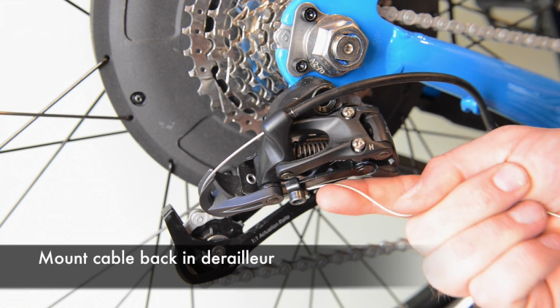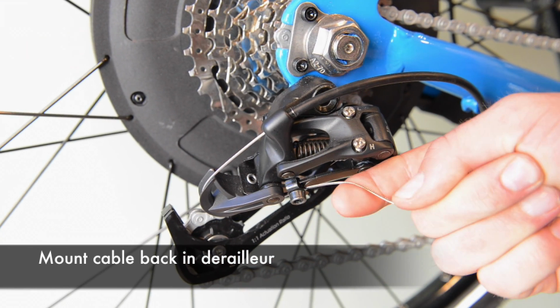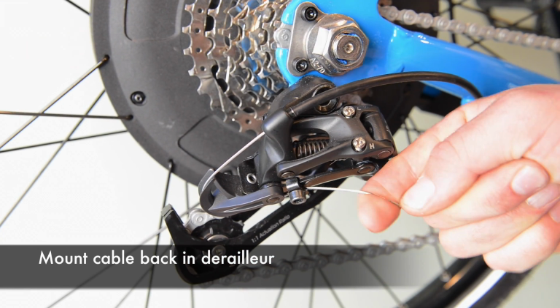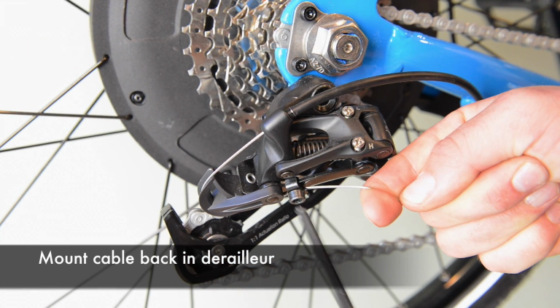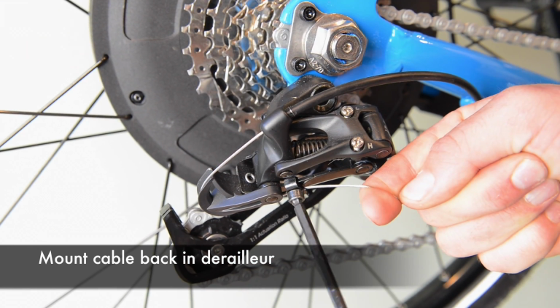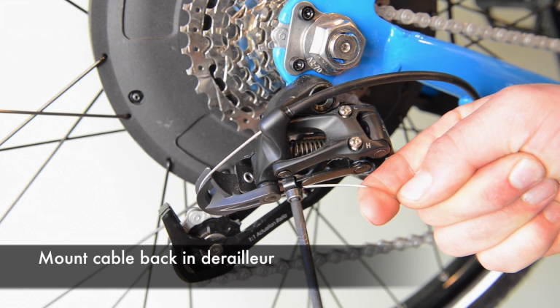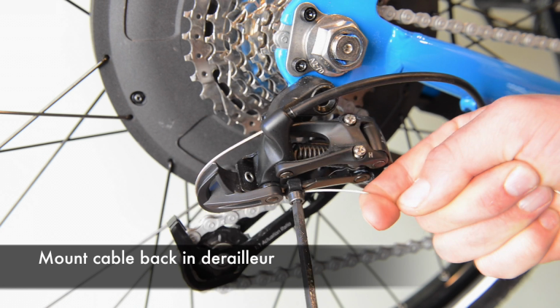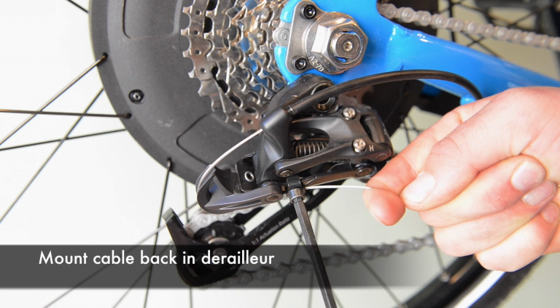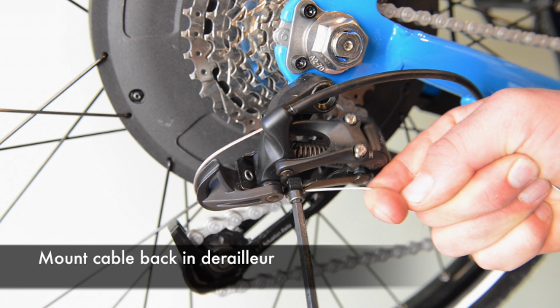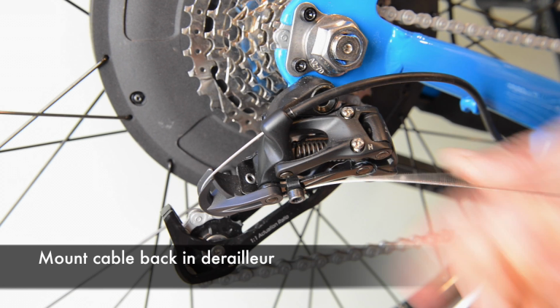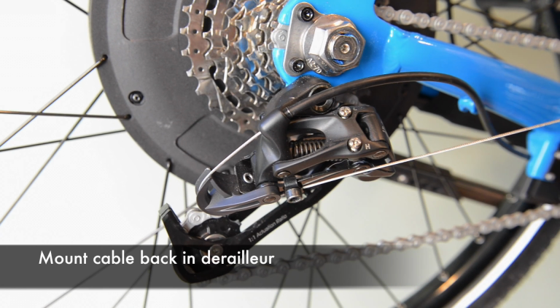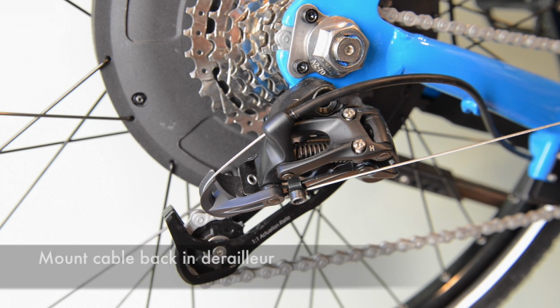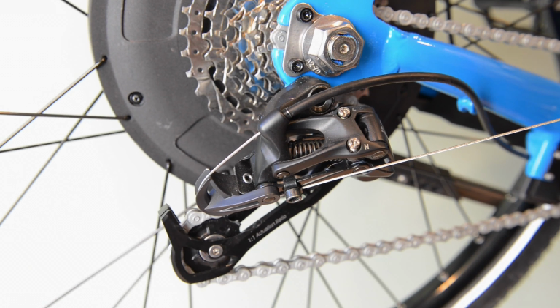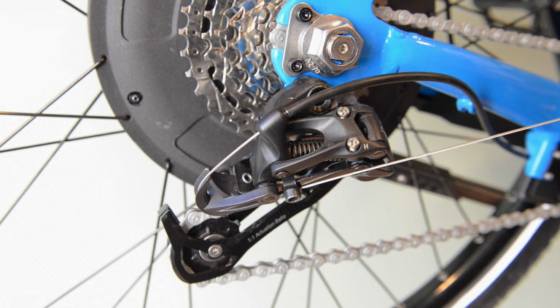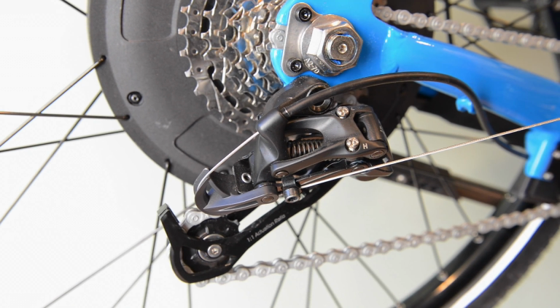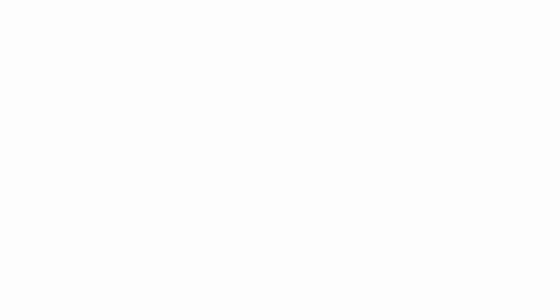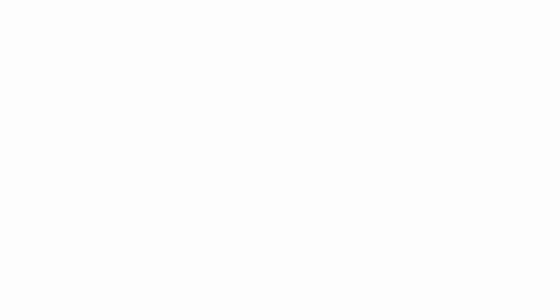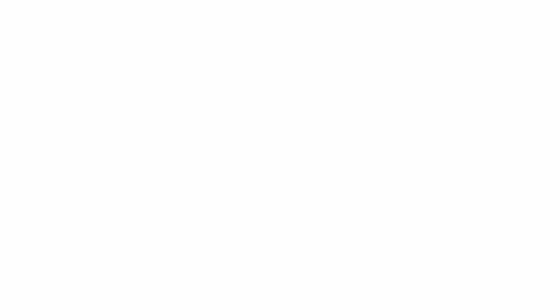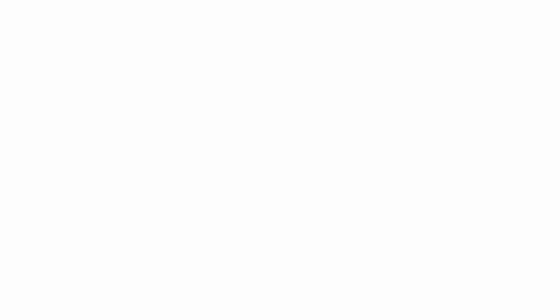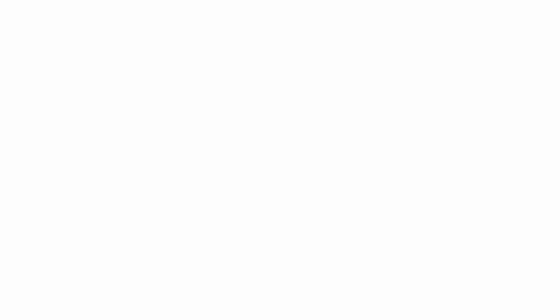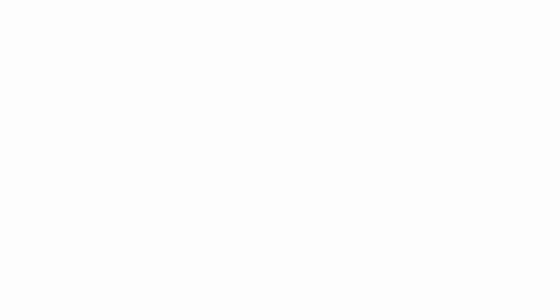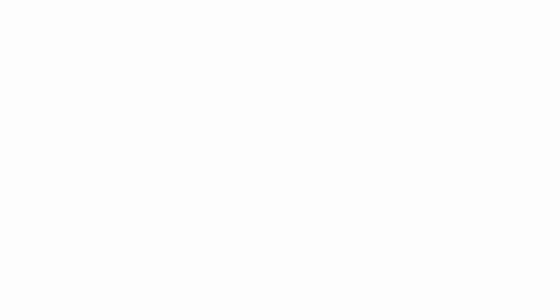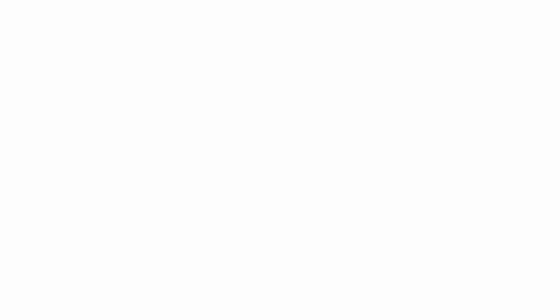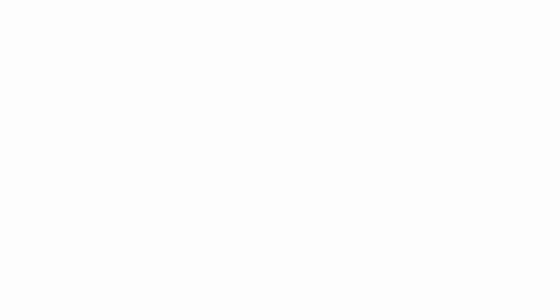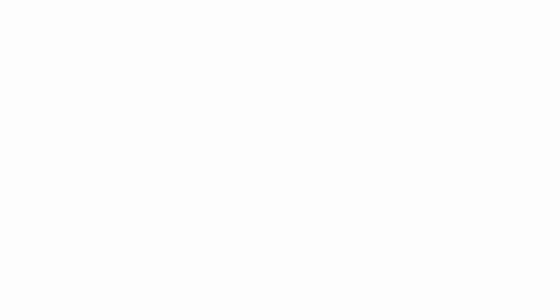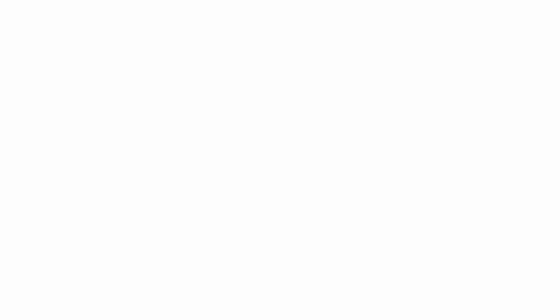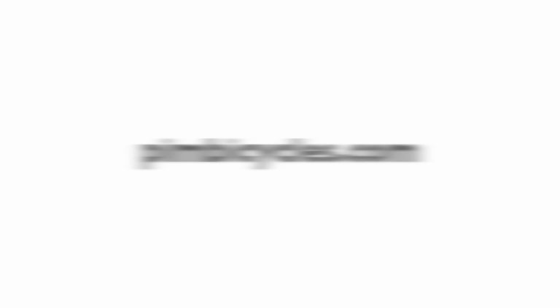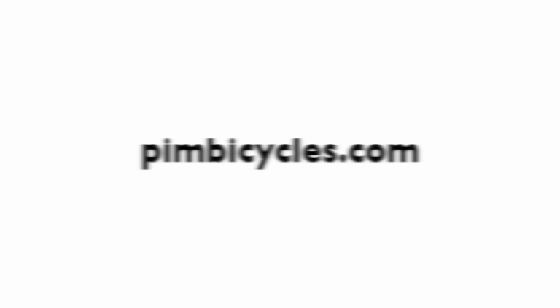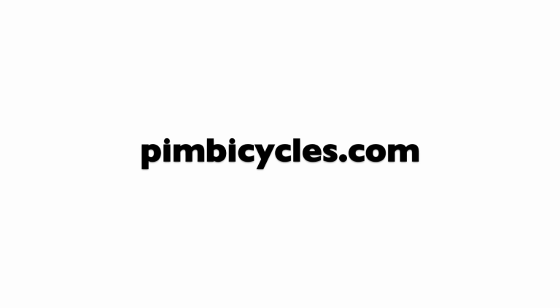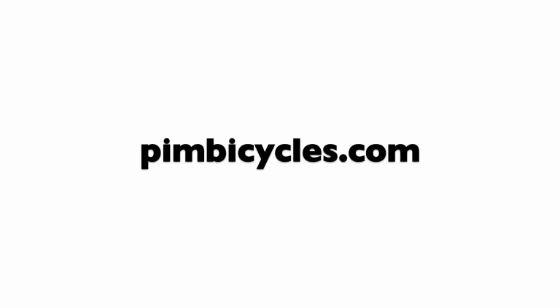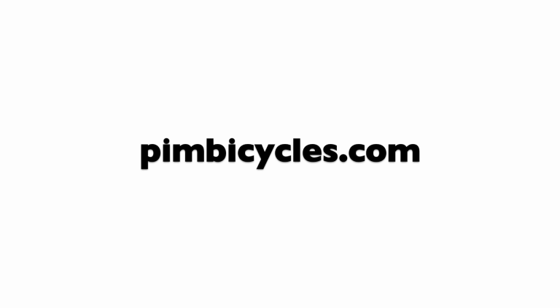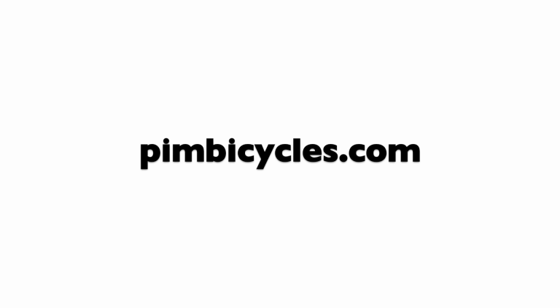If you need to know how to adjust your gears, there's a link in the window that will take you to the other video. And that's how you change a derailleur cable on your PIM electric bike. Thanks for watching.